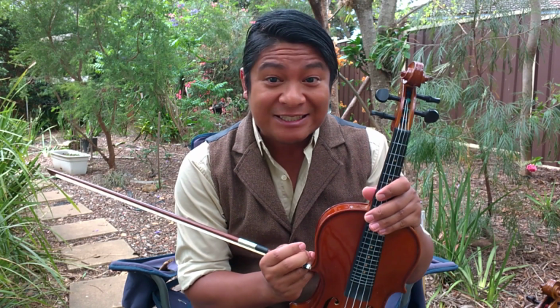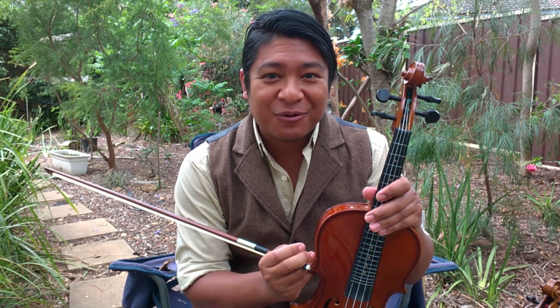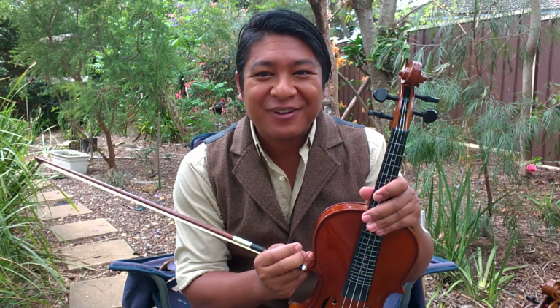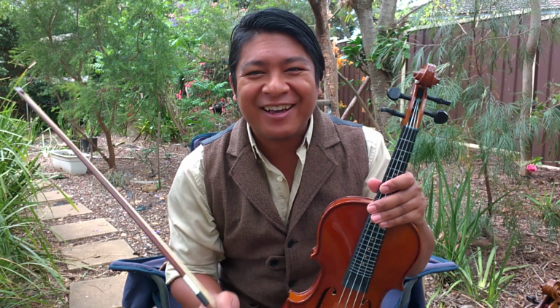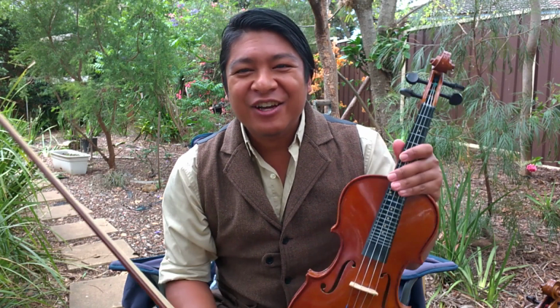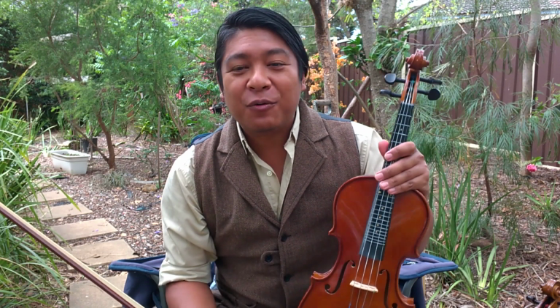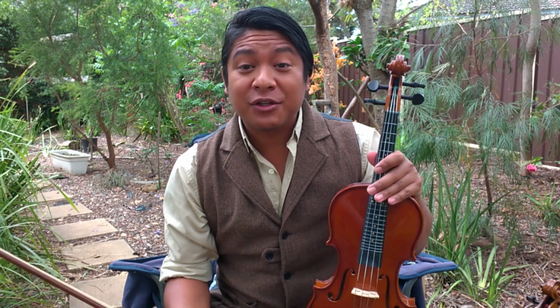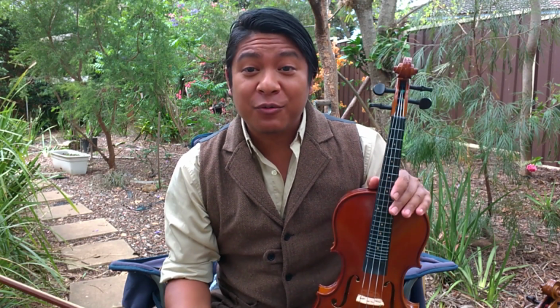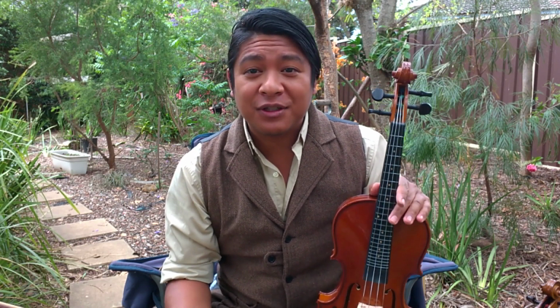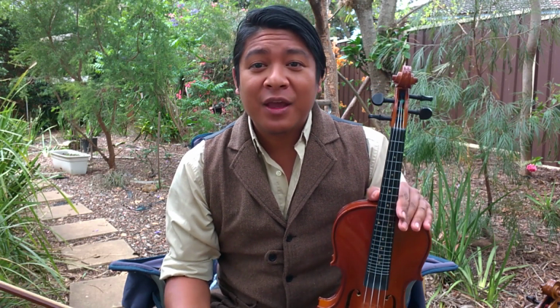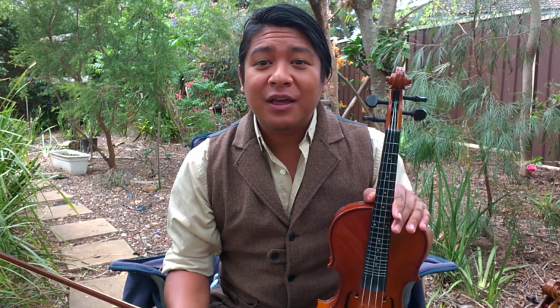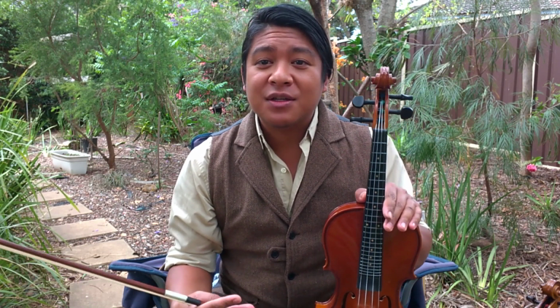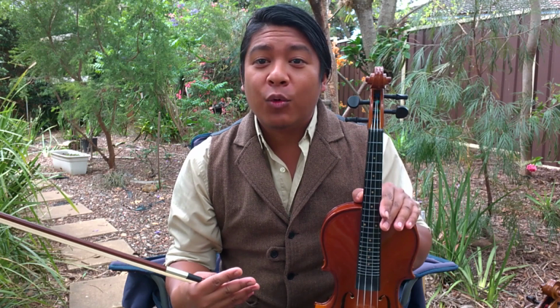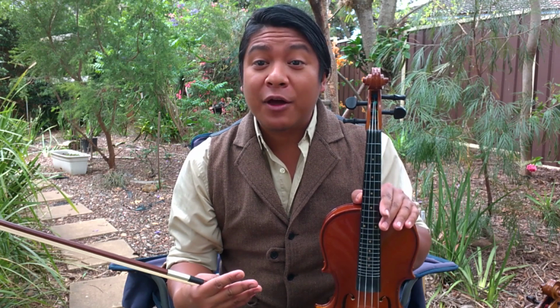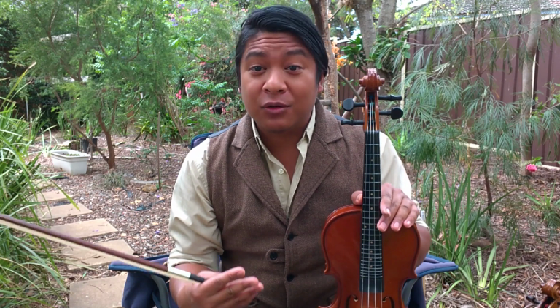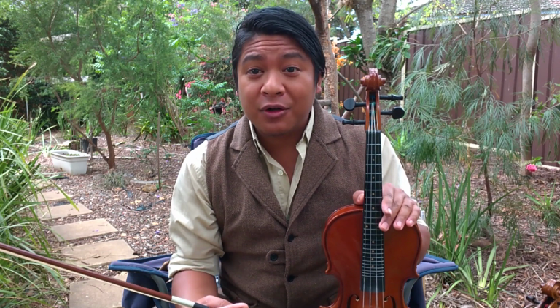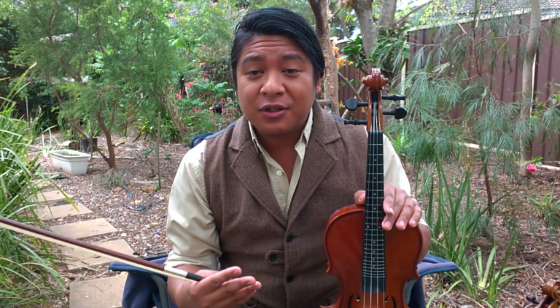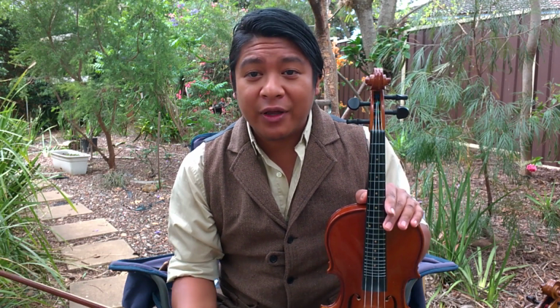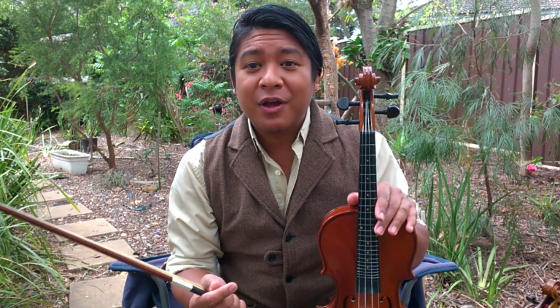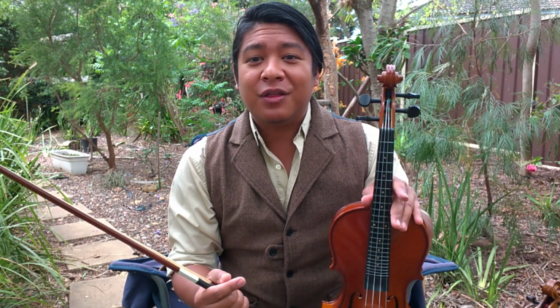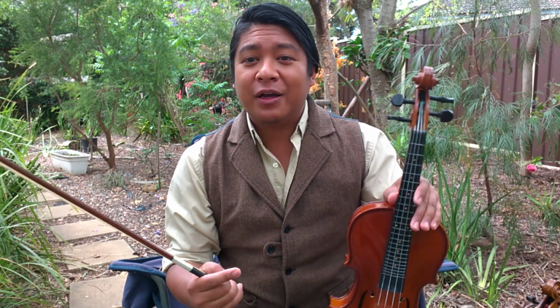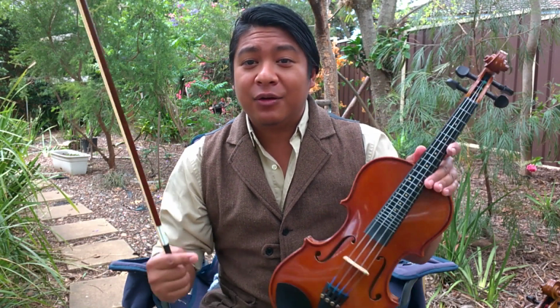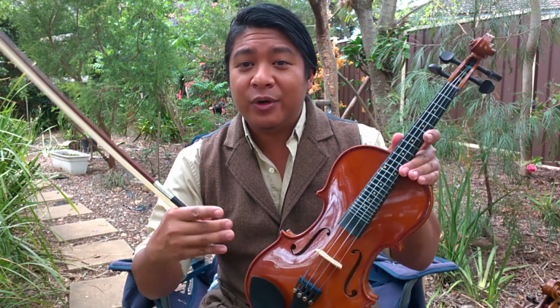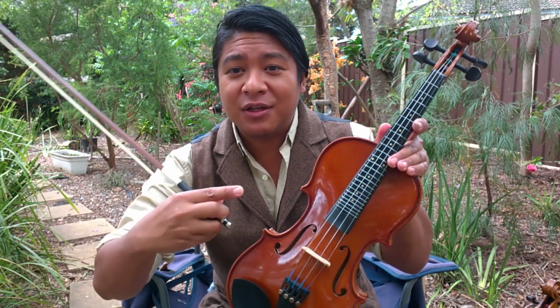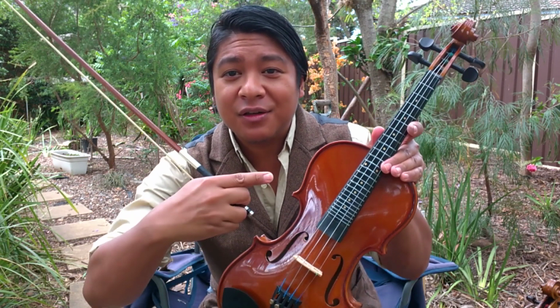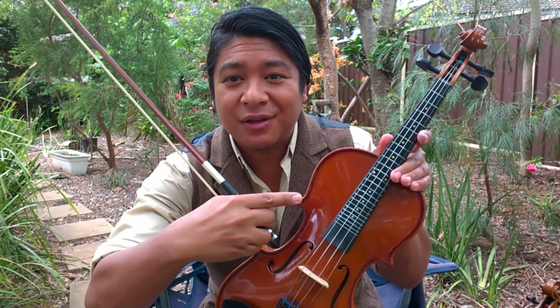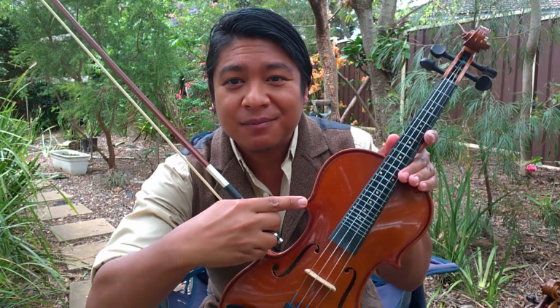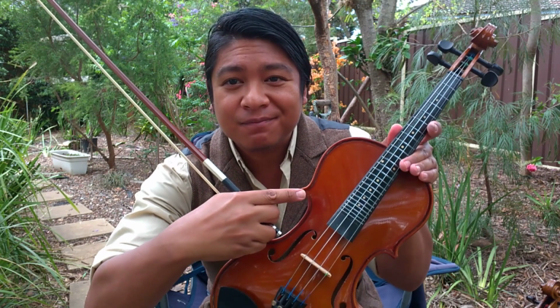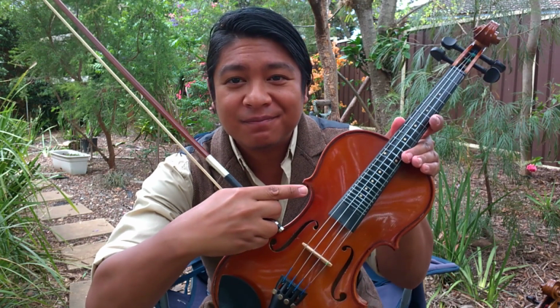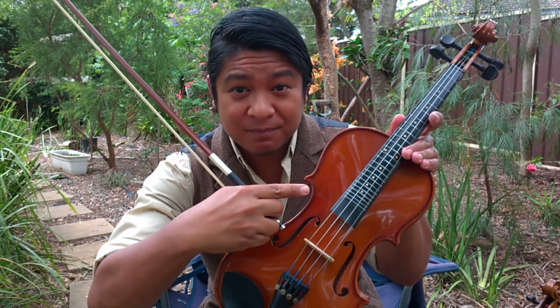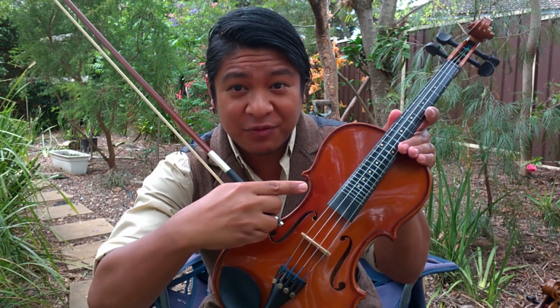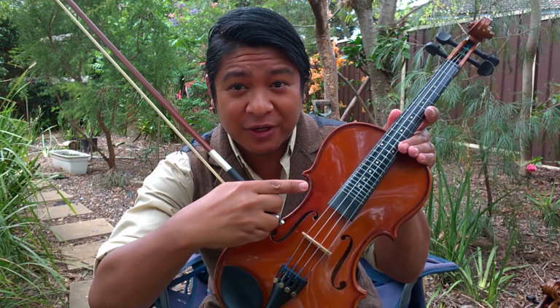So what I wanted to share with you today is what allowed me to learn to play the violin, which is this: the Fiddle Fretter.